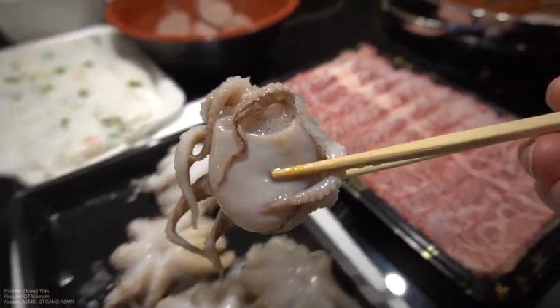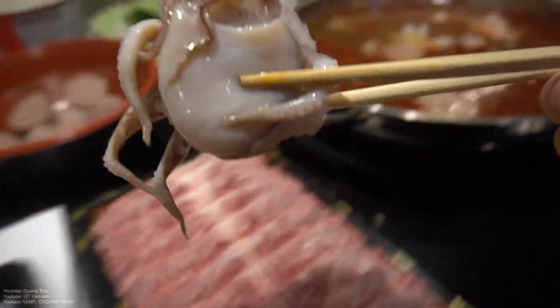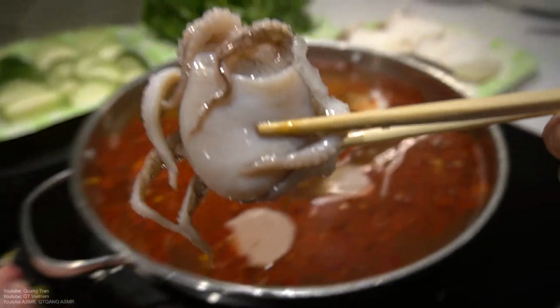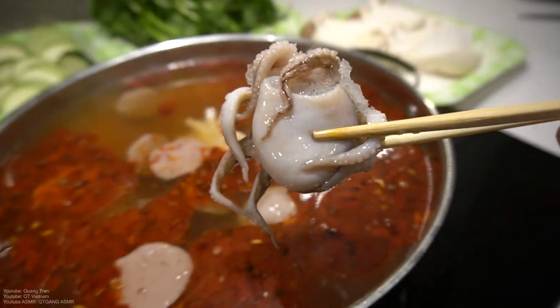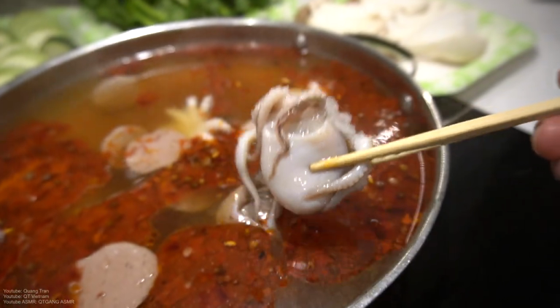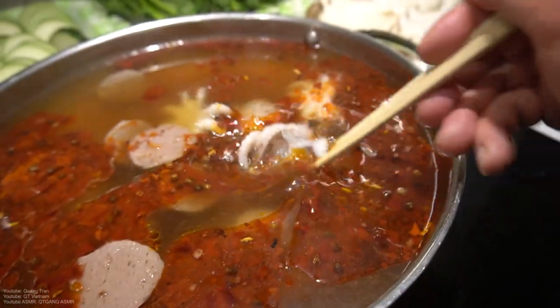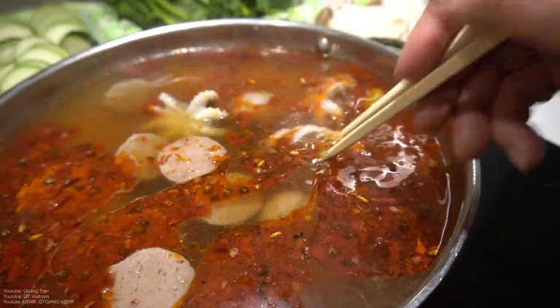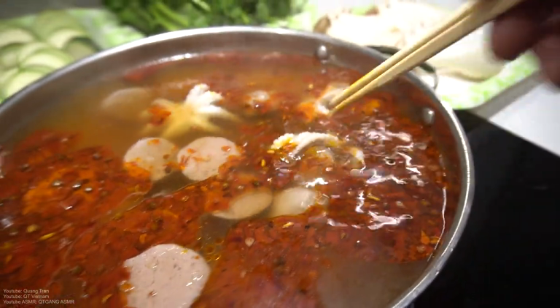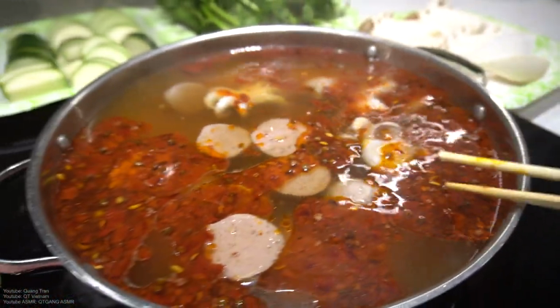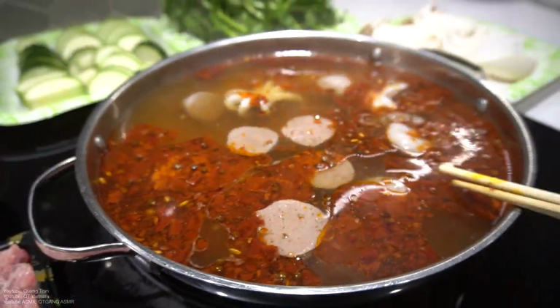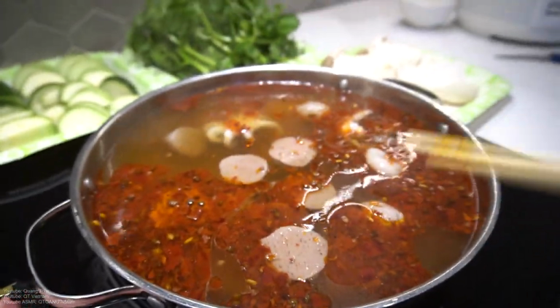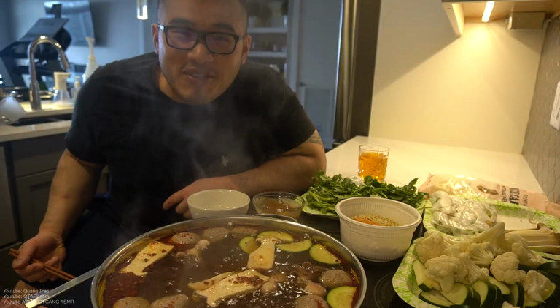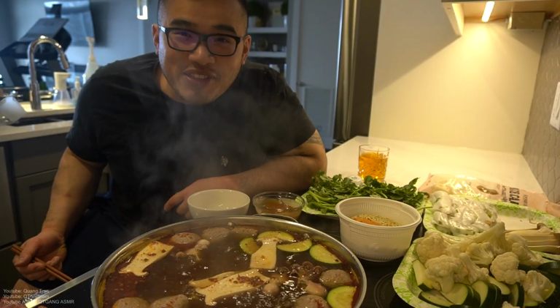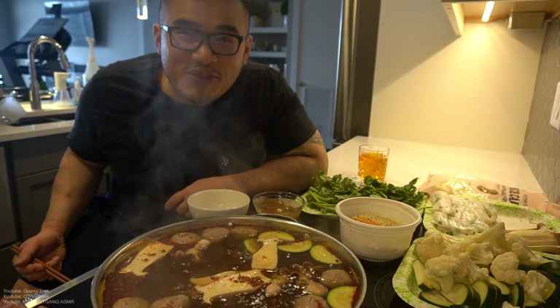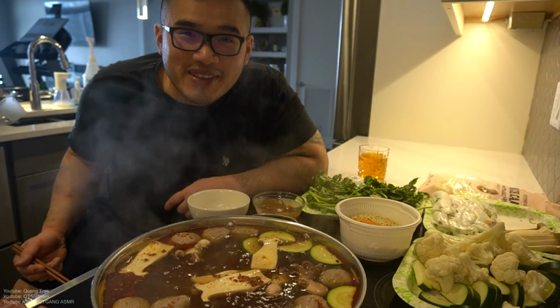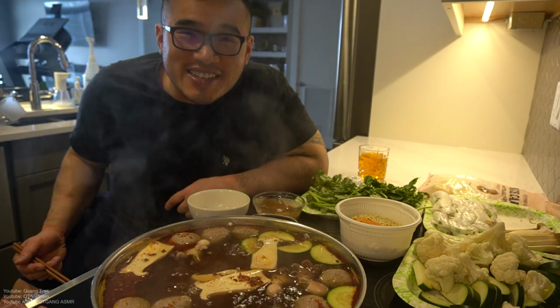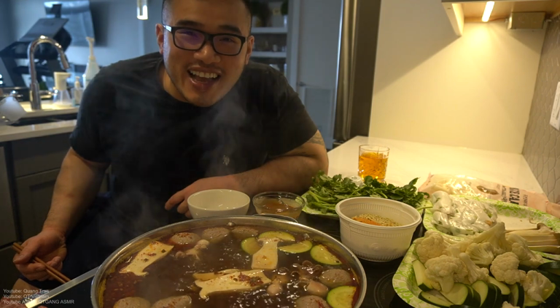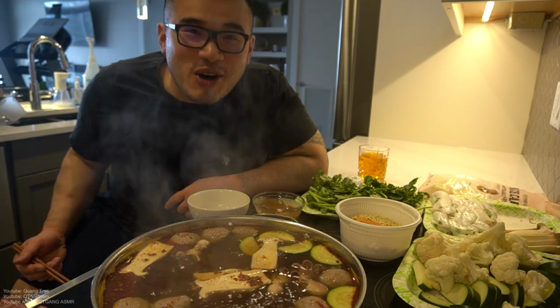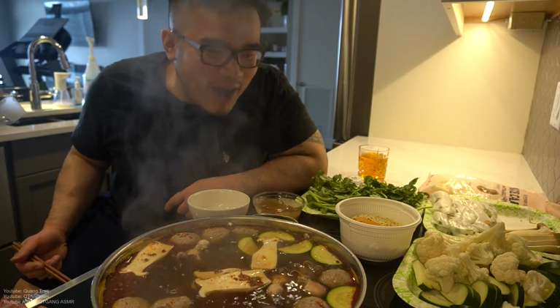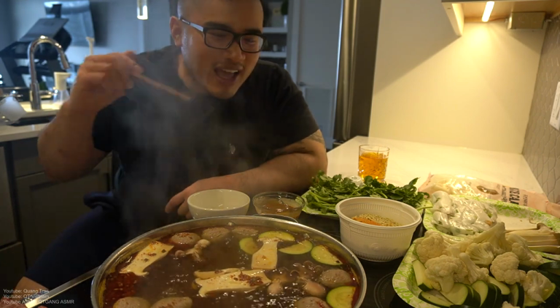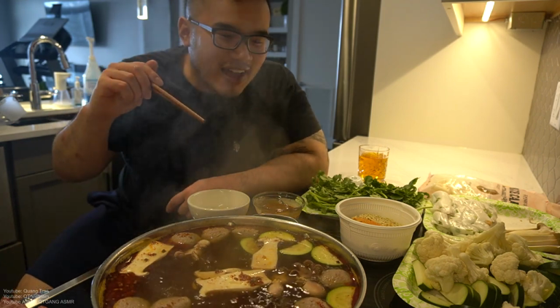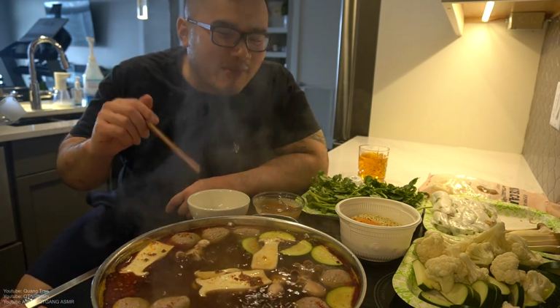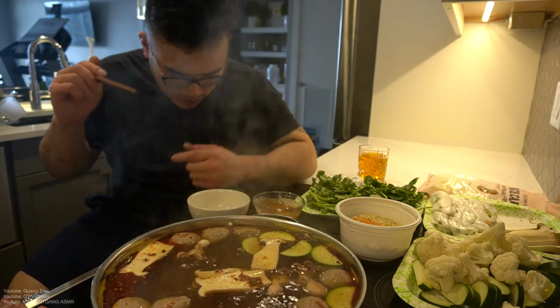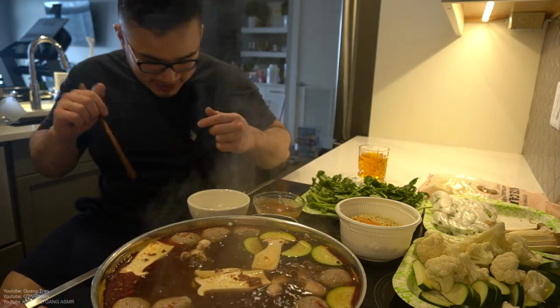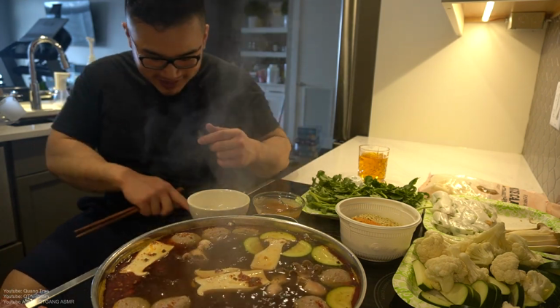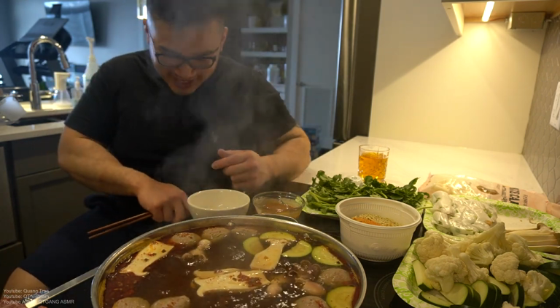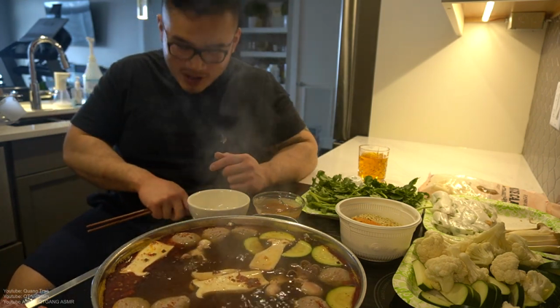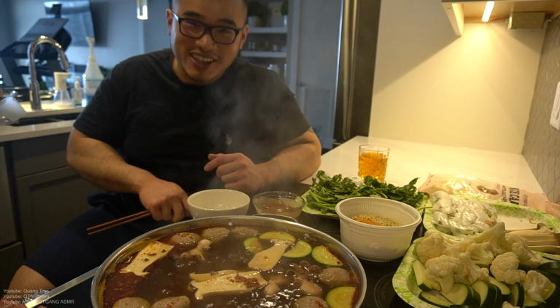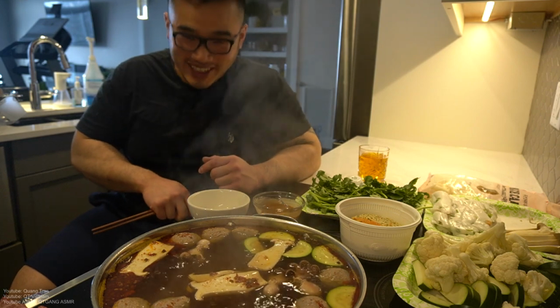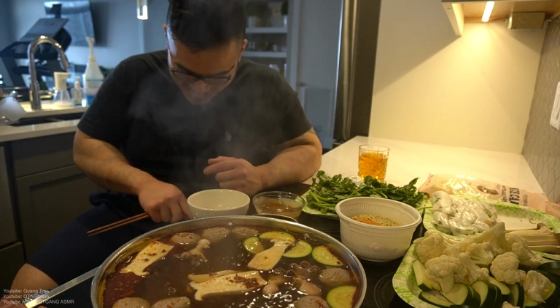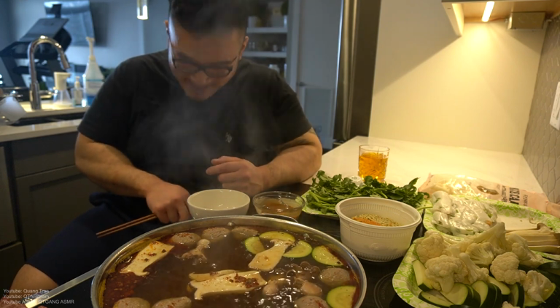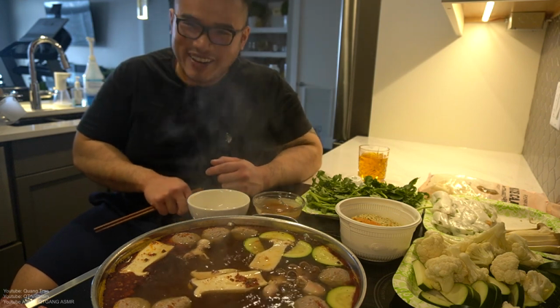Have you ever had octopus before? Kind of scary looking. Everybody at their stovetop — let's do this, guys. Stovetop hot pot! Don't turn on the oven — yeah, be careful.